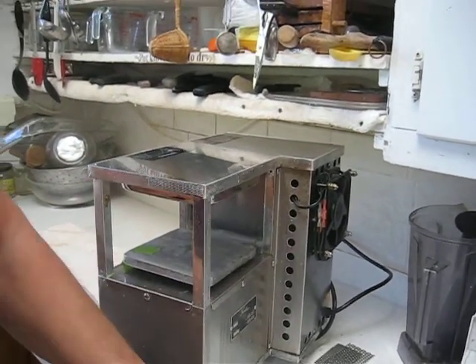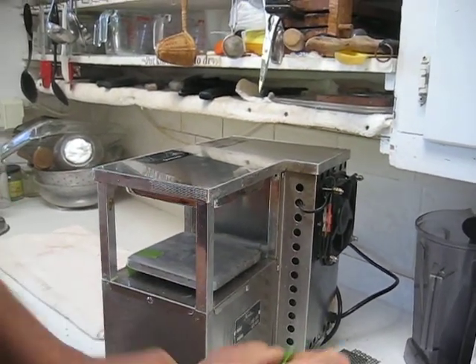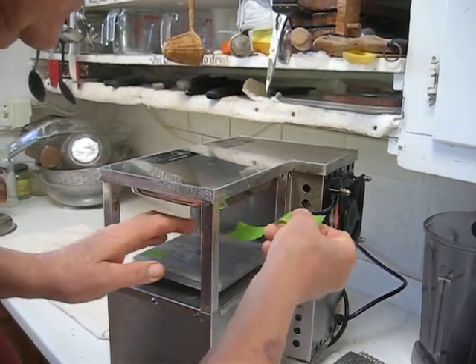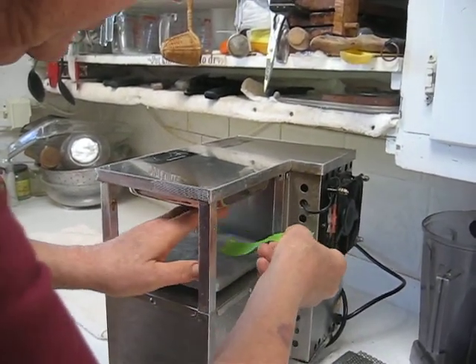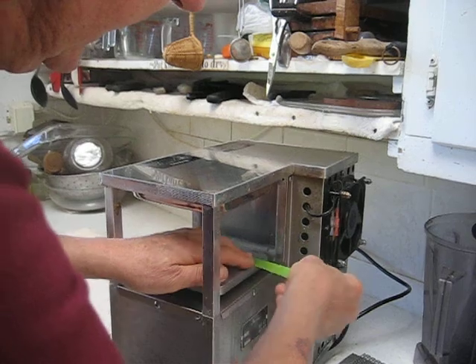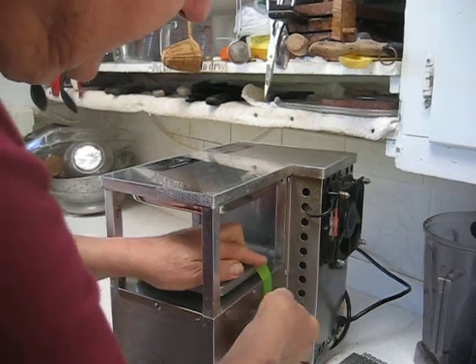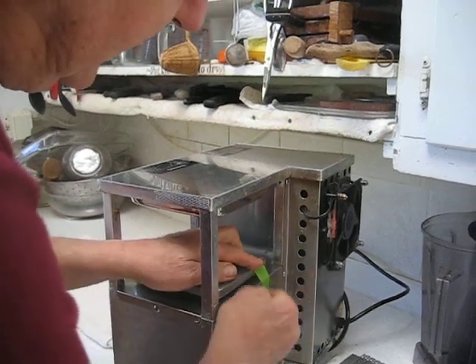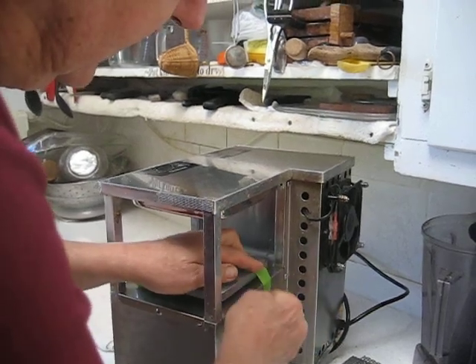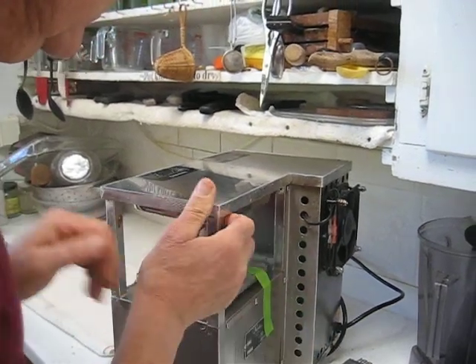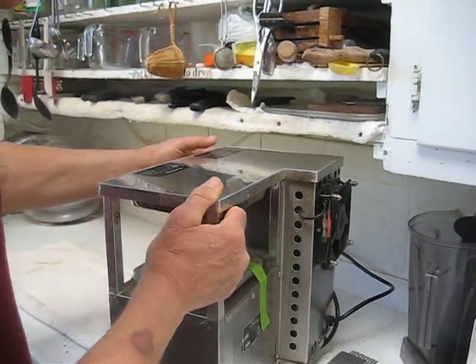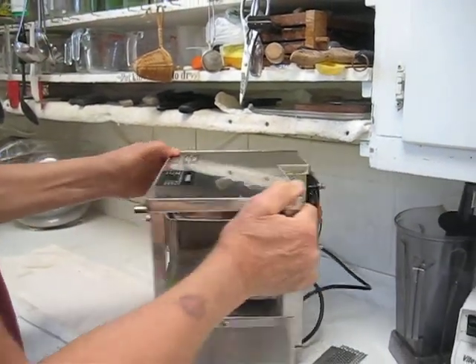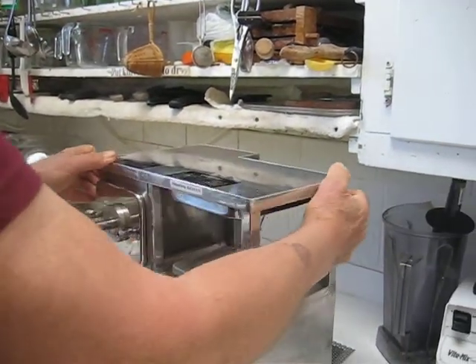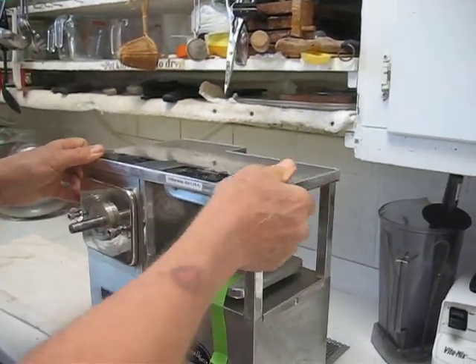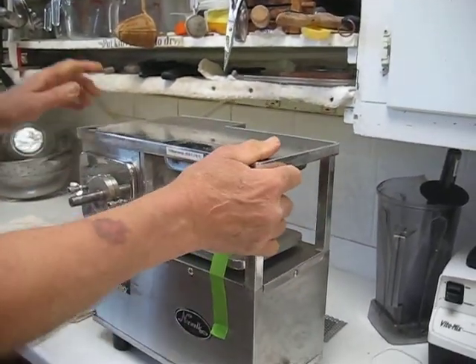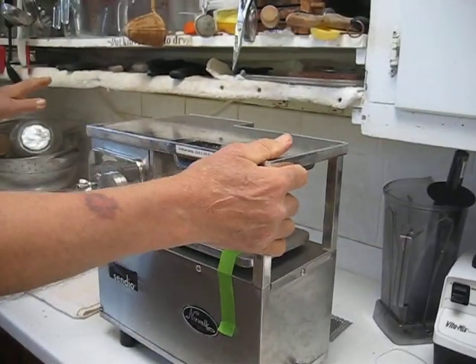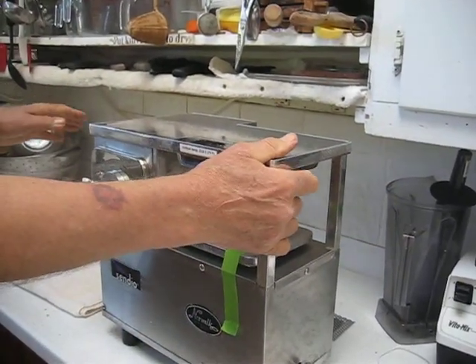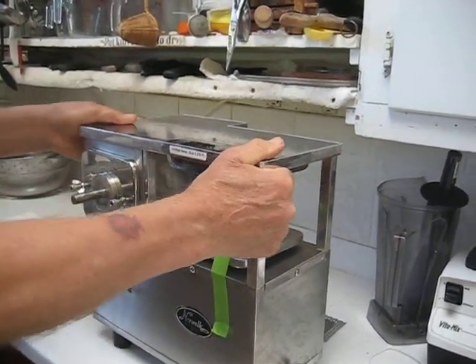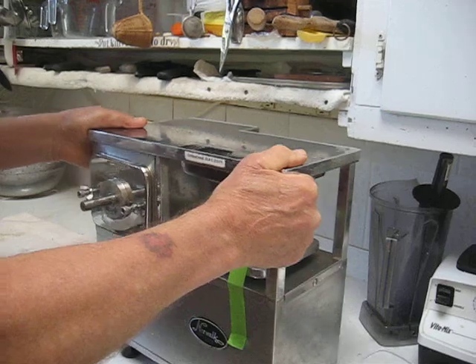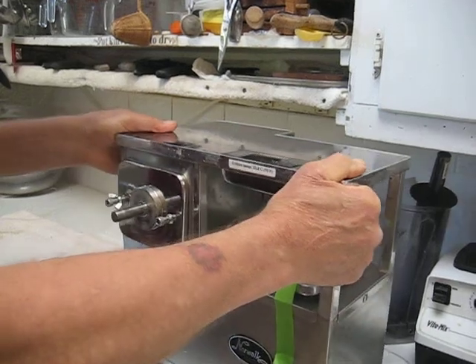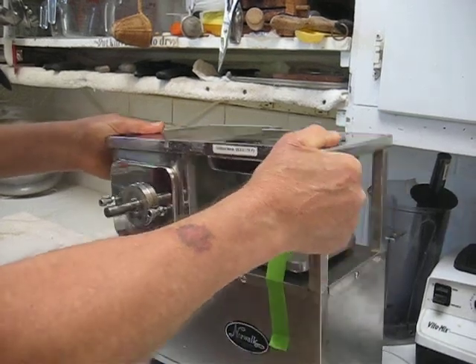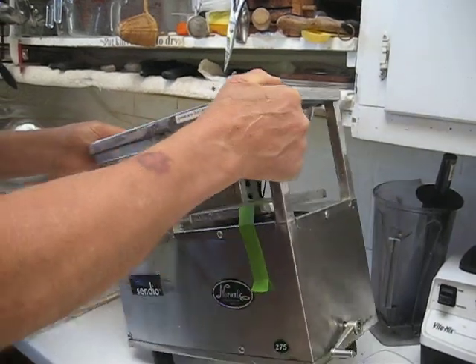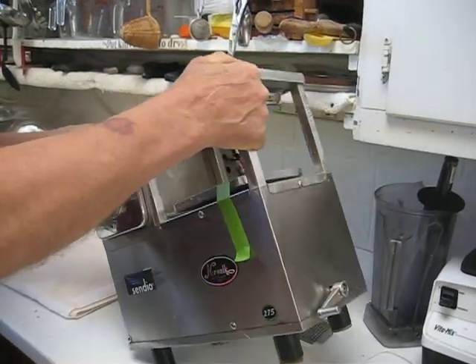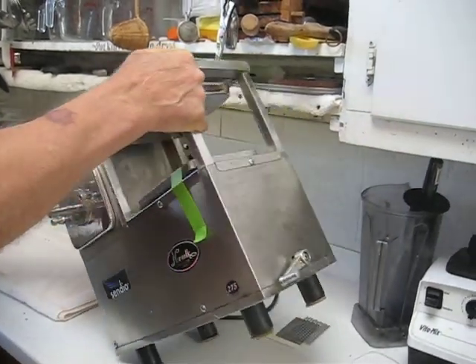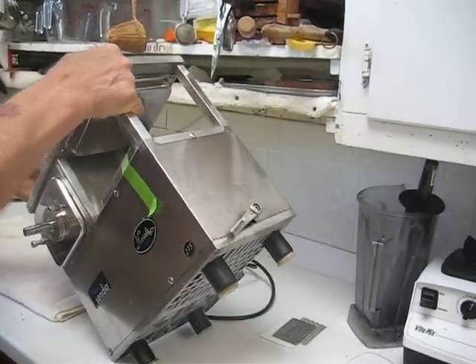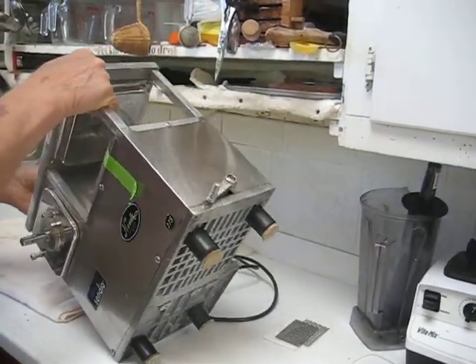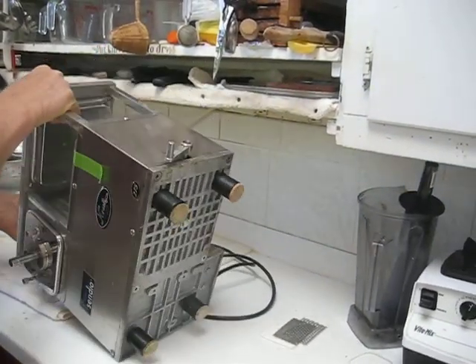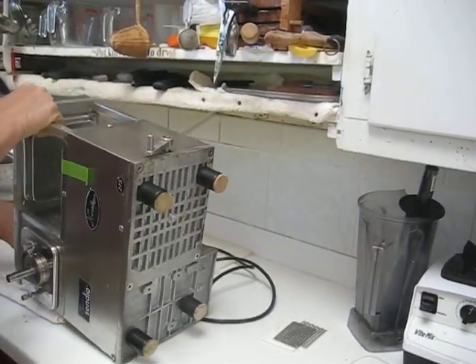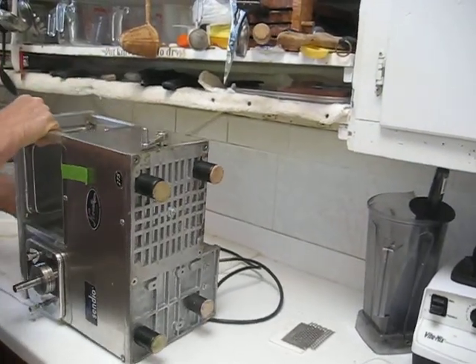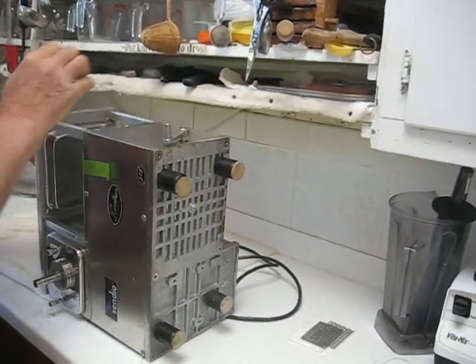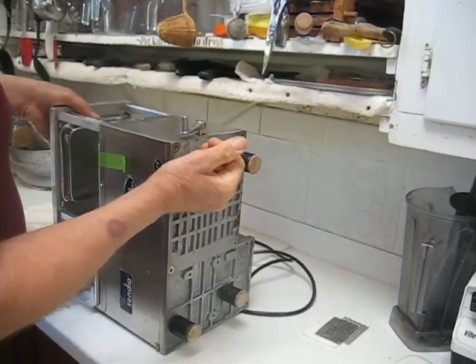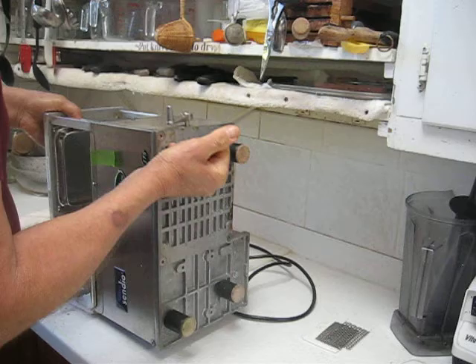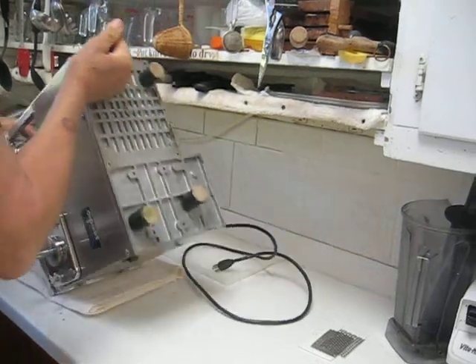So we're going to tape both sides. And the first thing you do, of course, is unplug the machine, then tip it on the switch side, as I'm doing here, and then upside down.